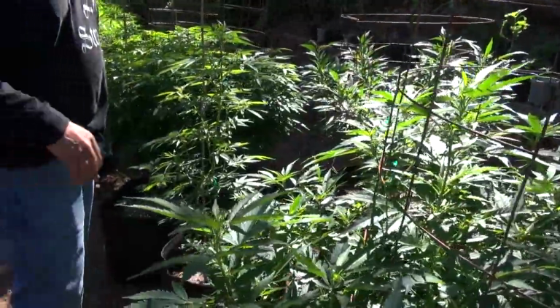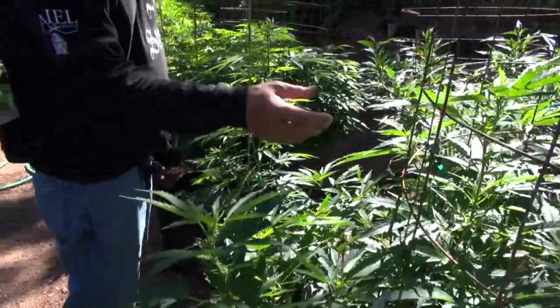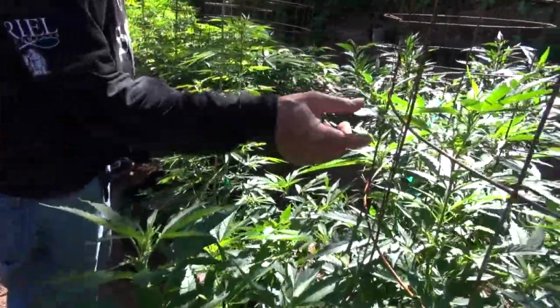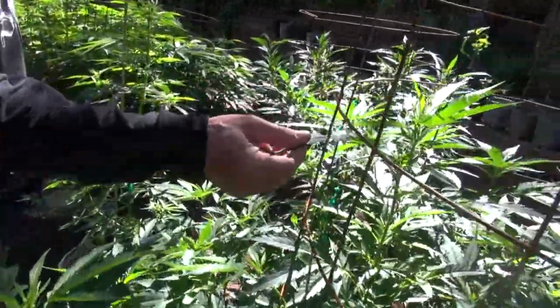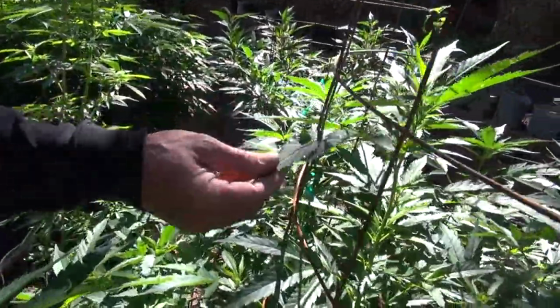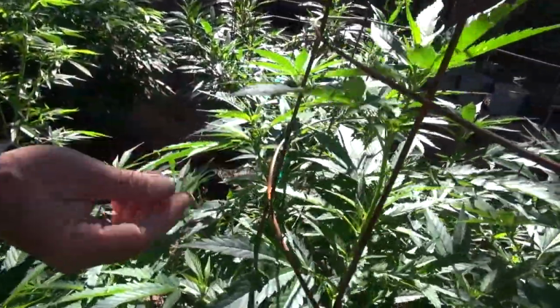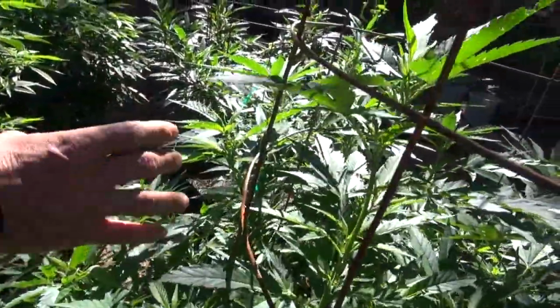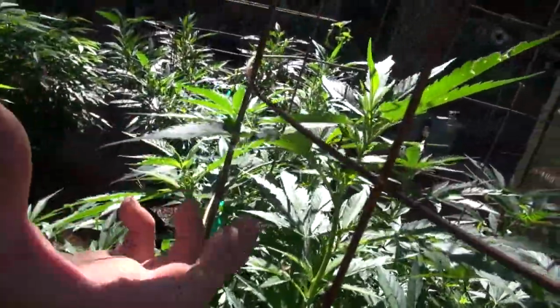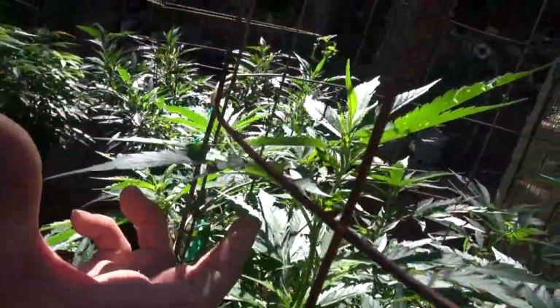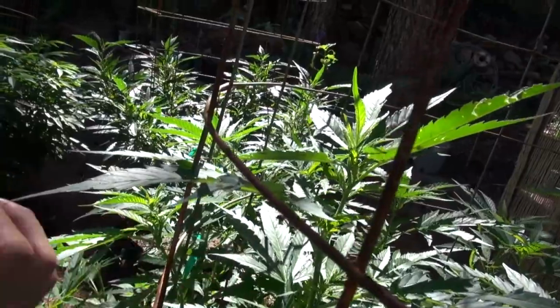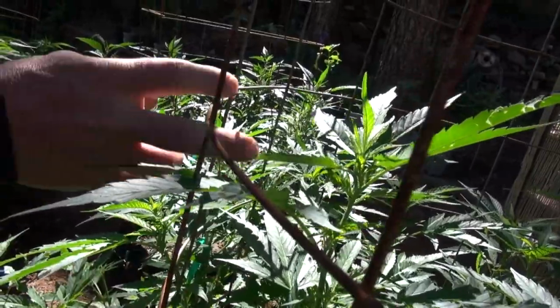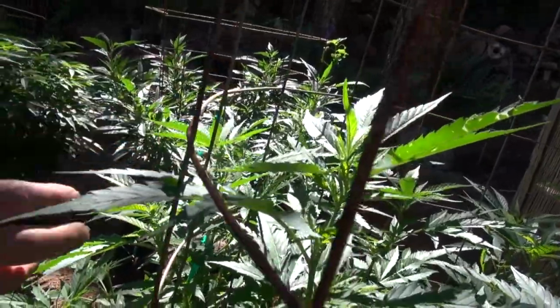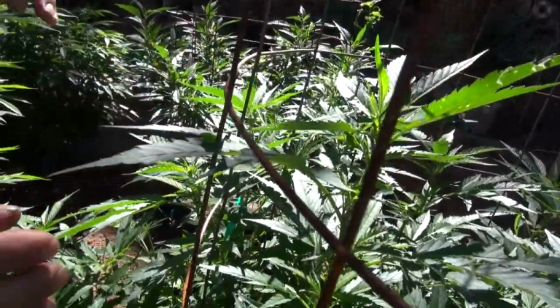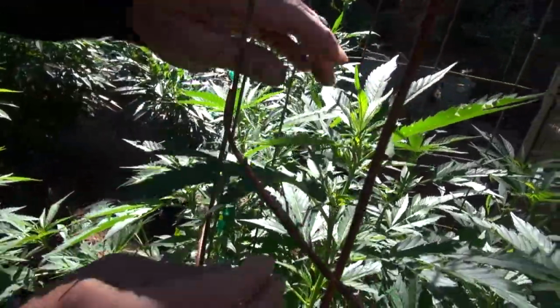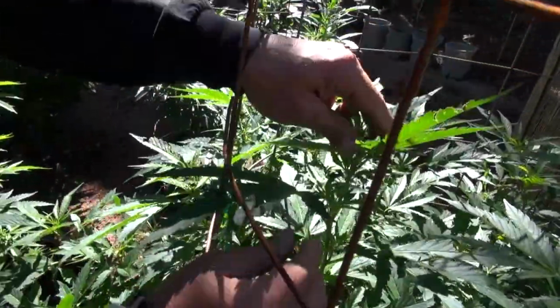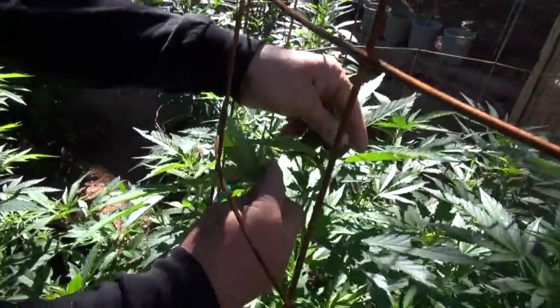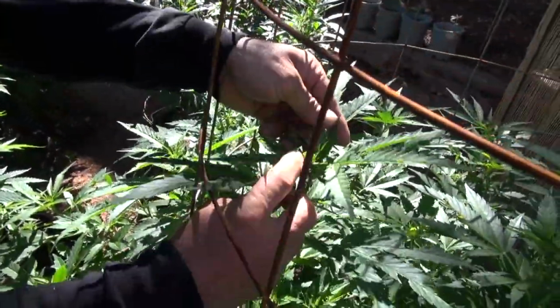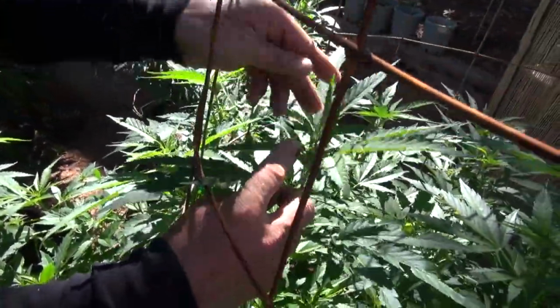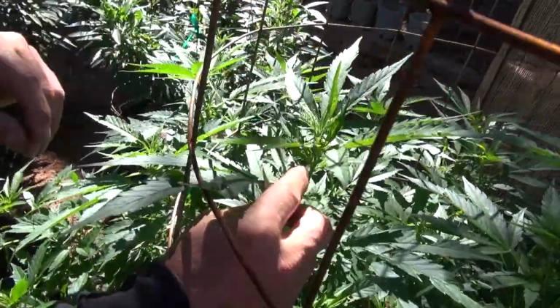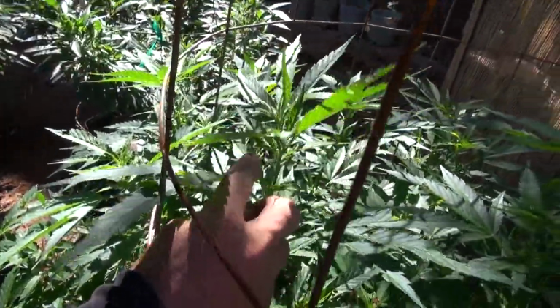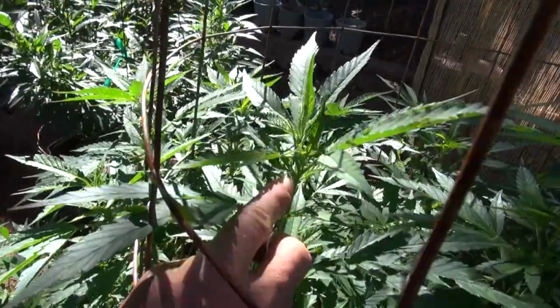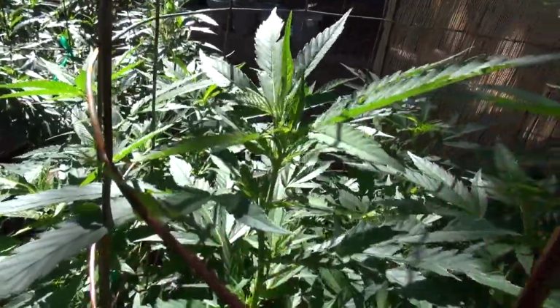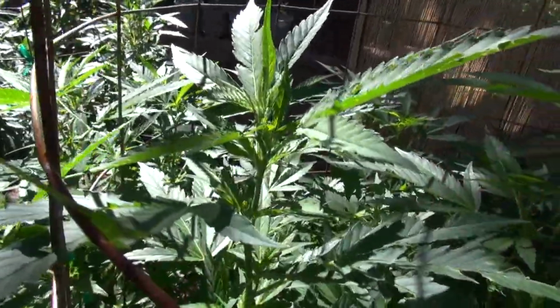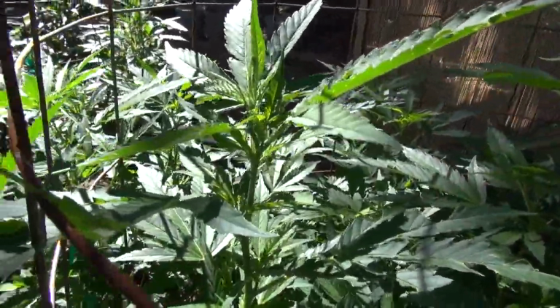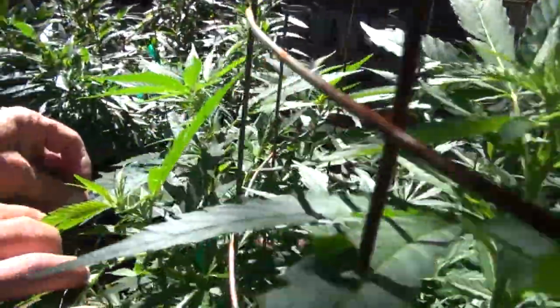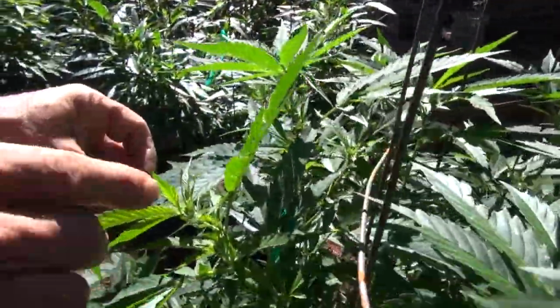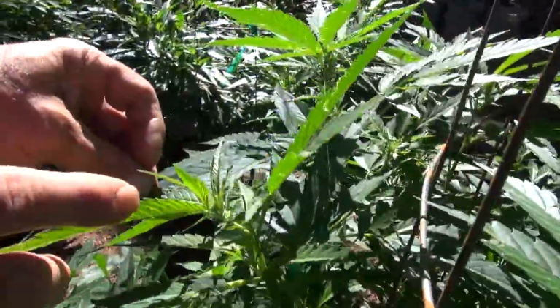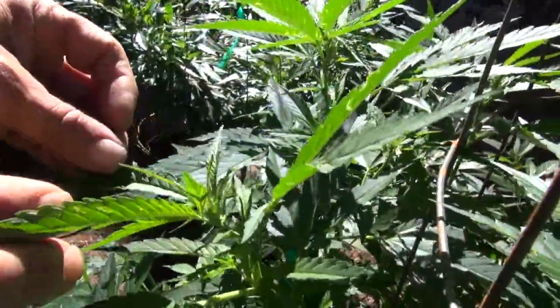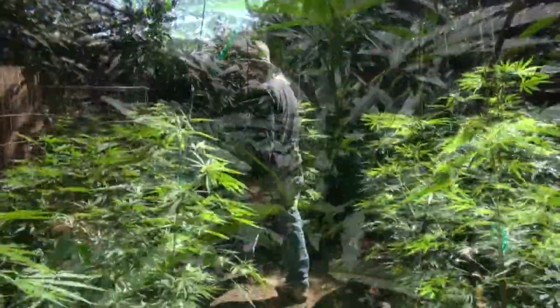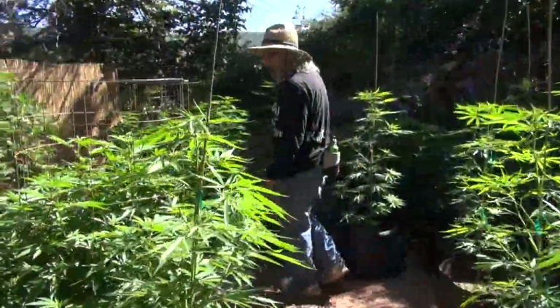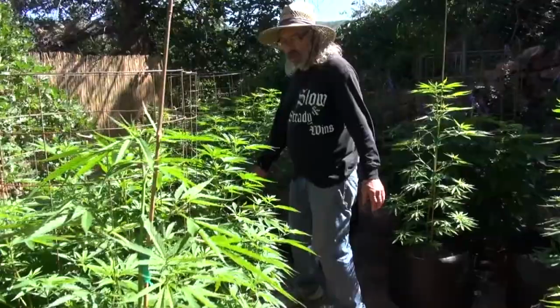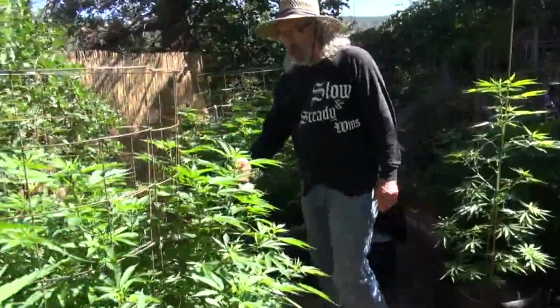This plant is an Indica cross. You can see rather shorter leaves, and she's already starting to get a few little hairs and blooms on the ends of the buds here. This is called pre-flower.